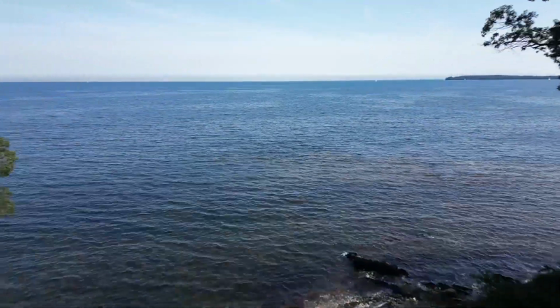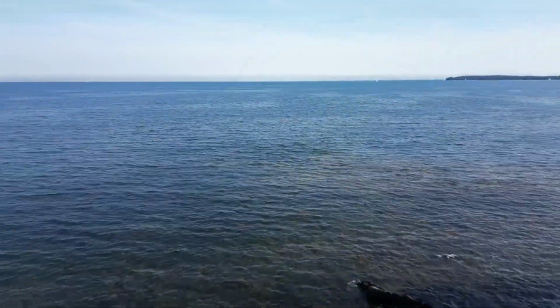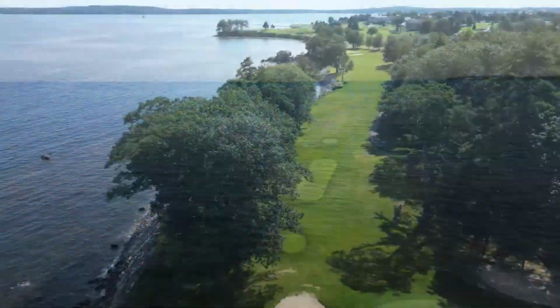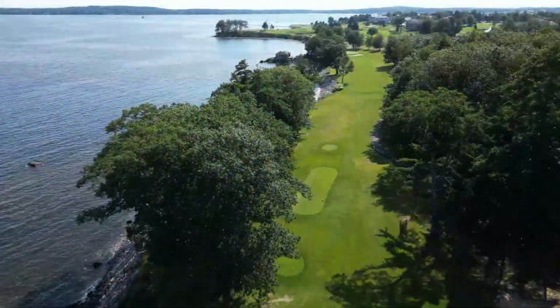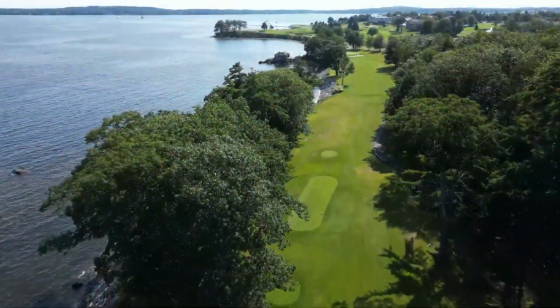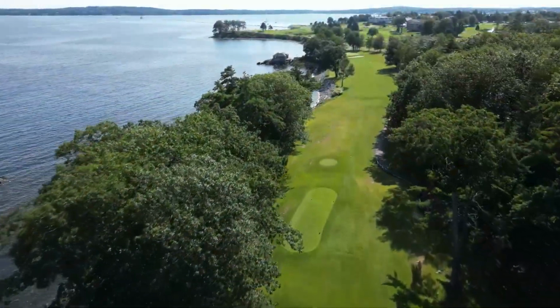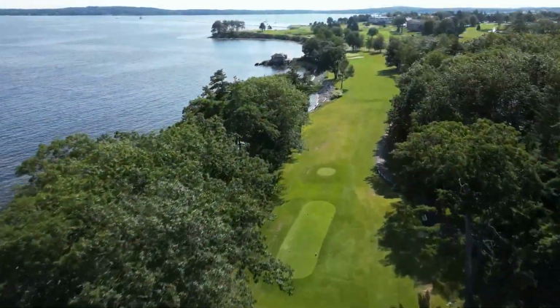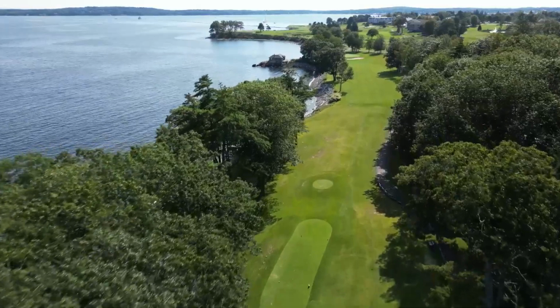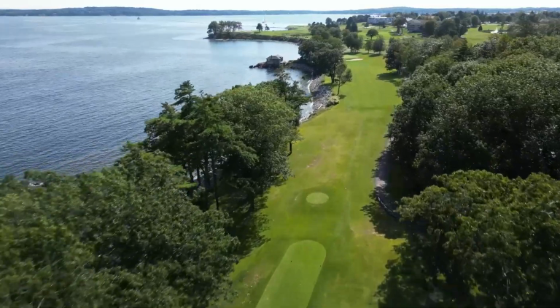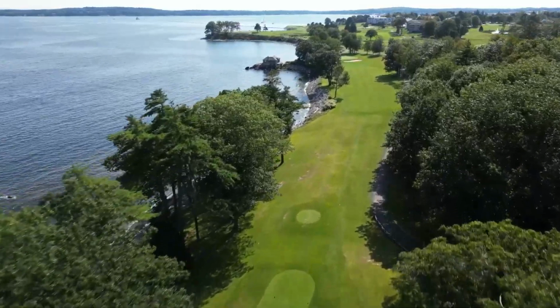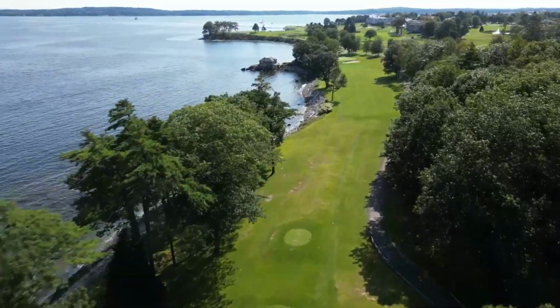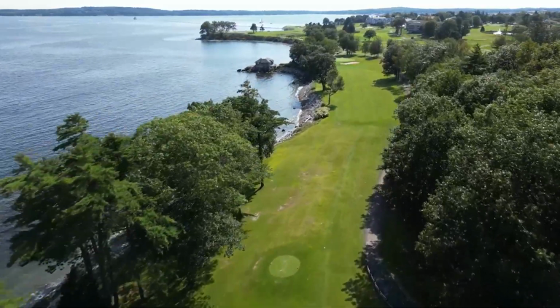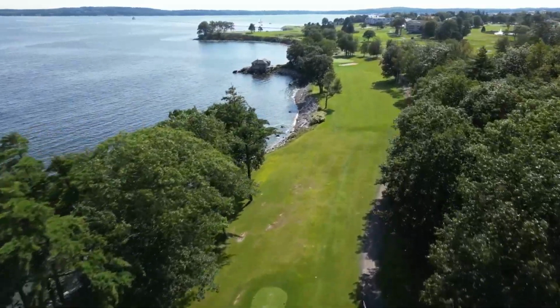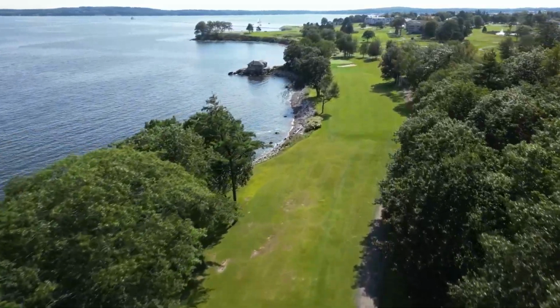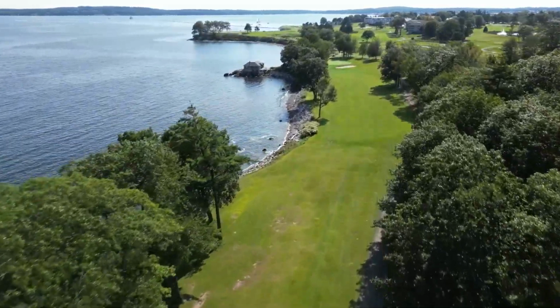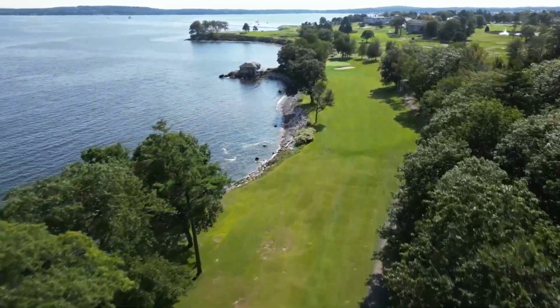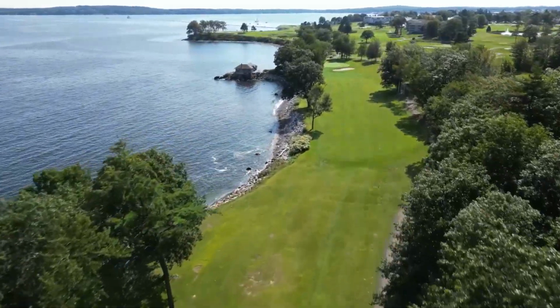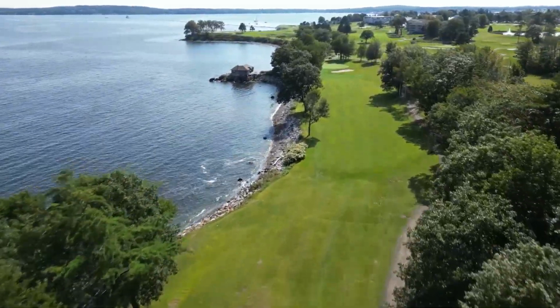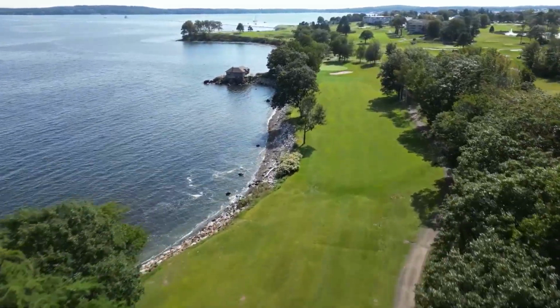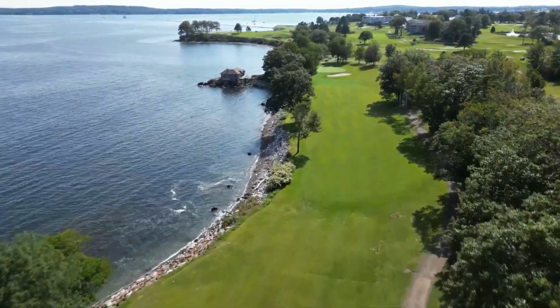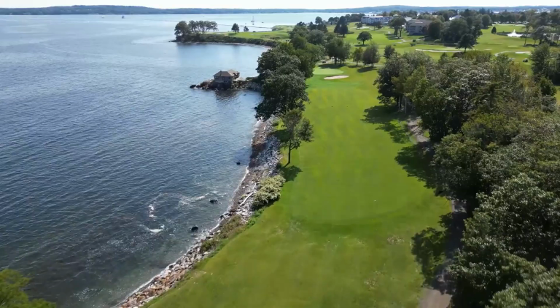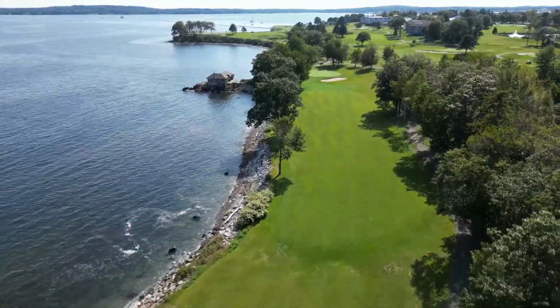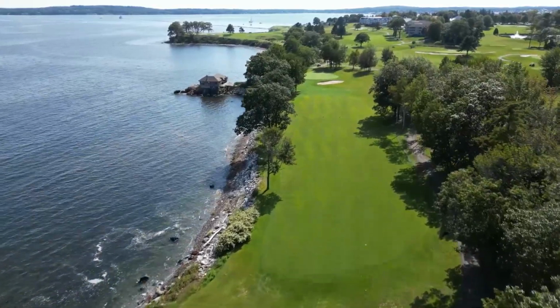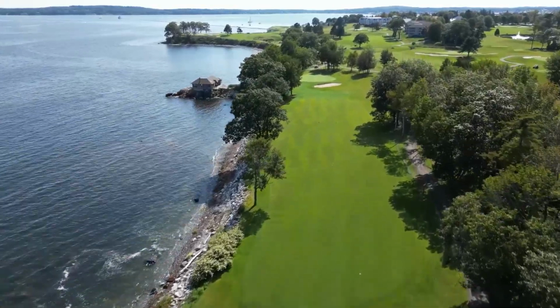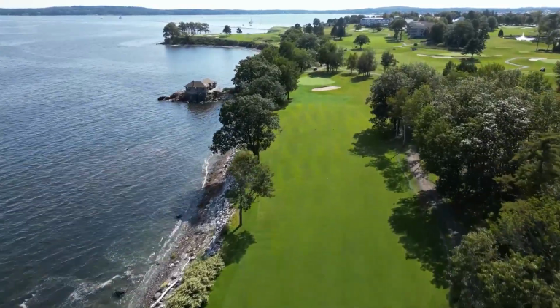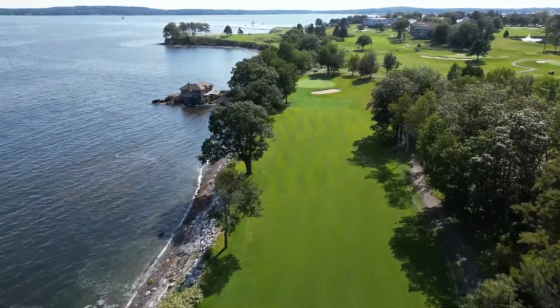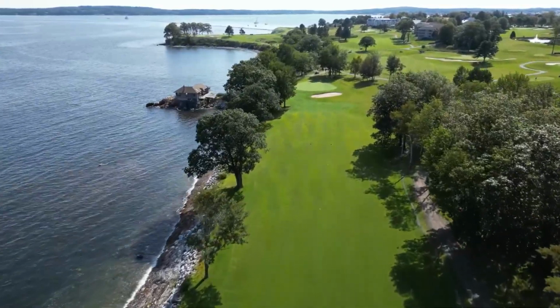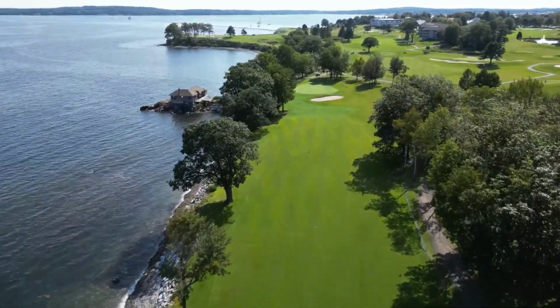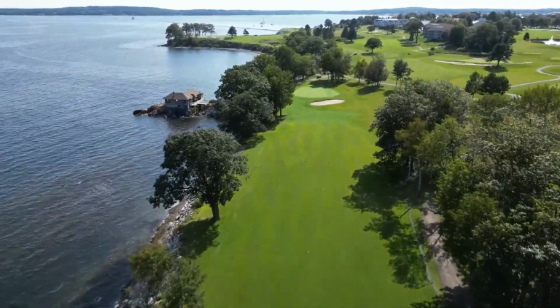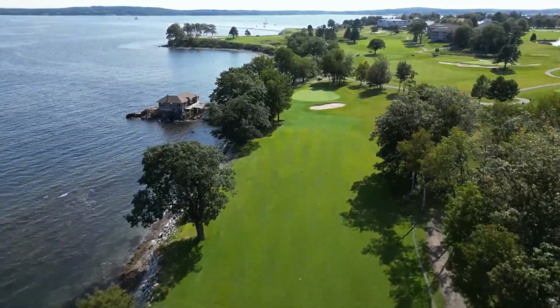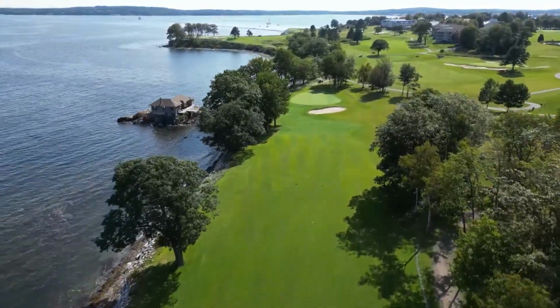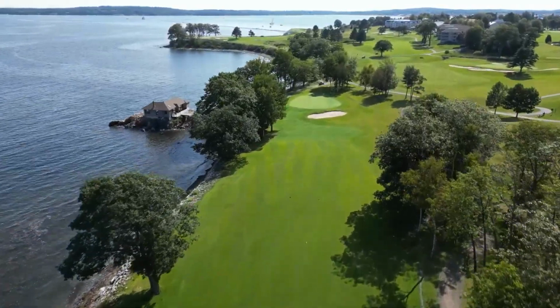The 15th is somewhat of a narrow par 4 that has the surf crashing down the left side. The green is large and protected by a lone bunker. The Flume Cottage sits on your left.